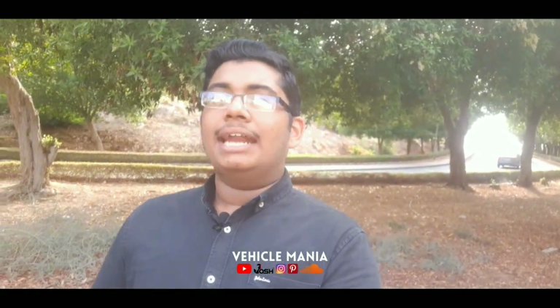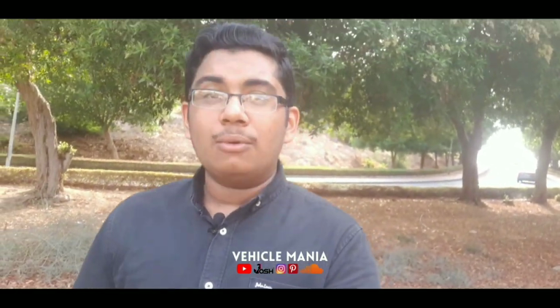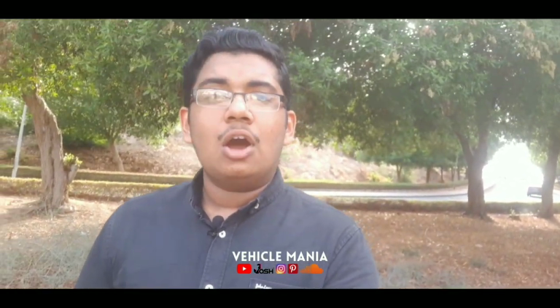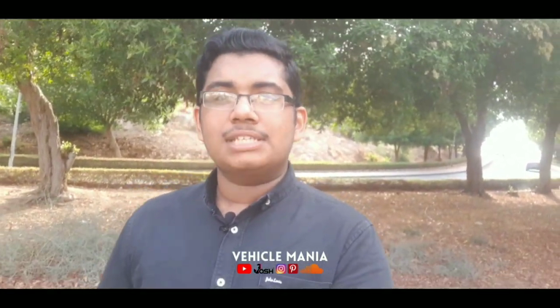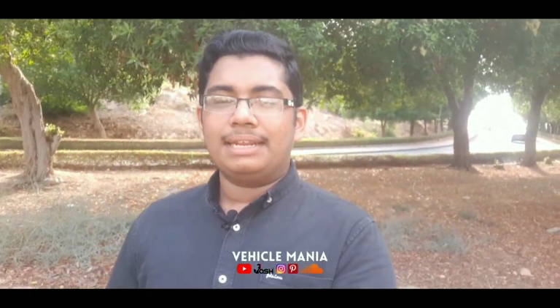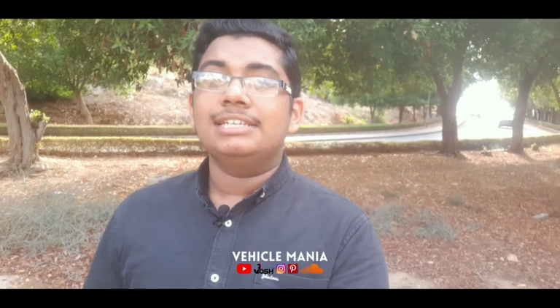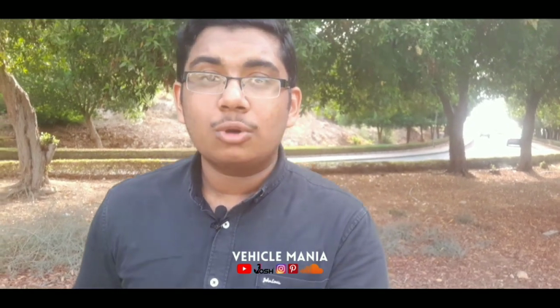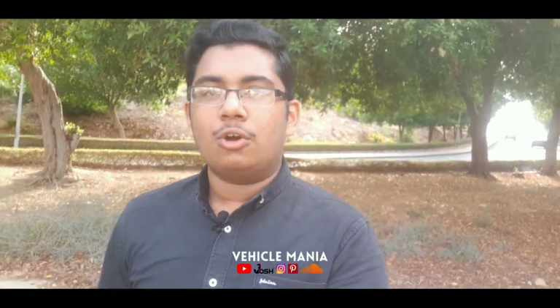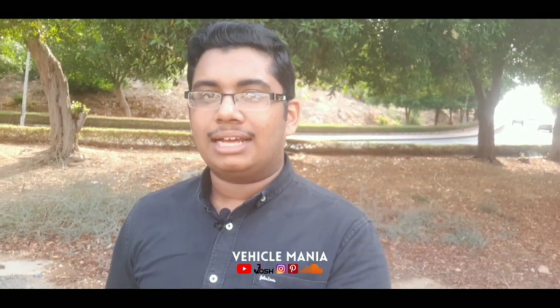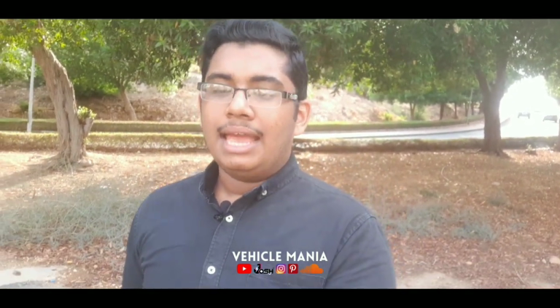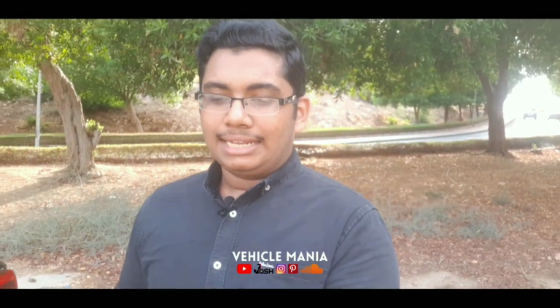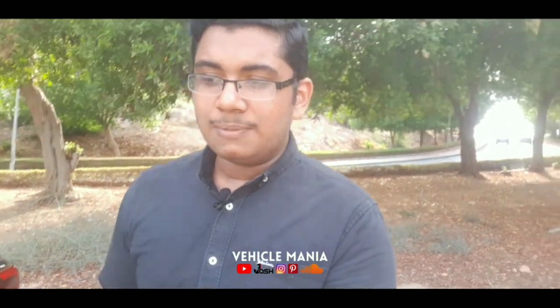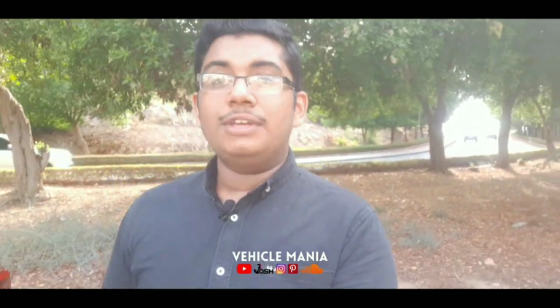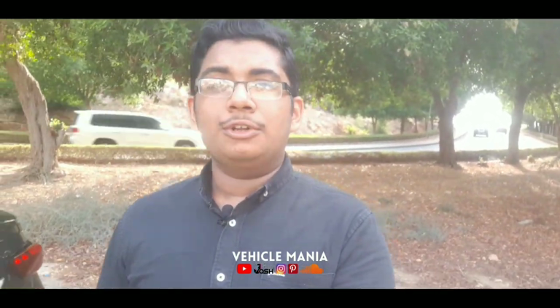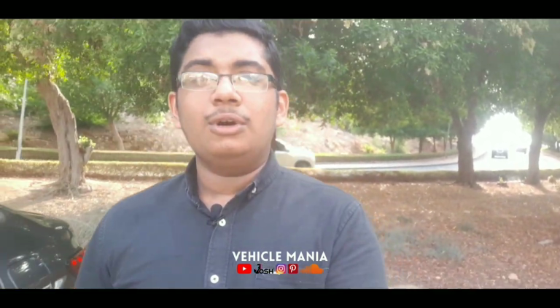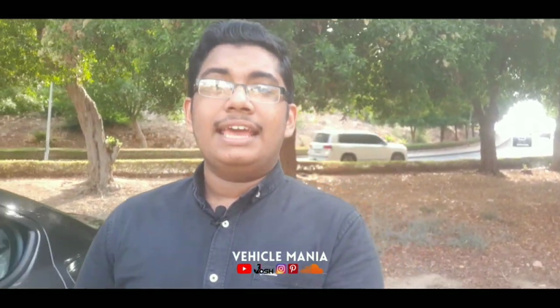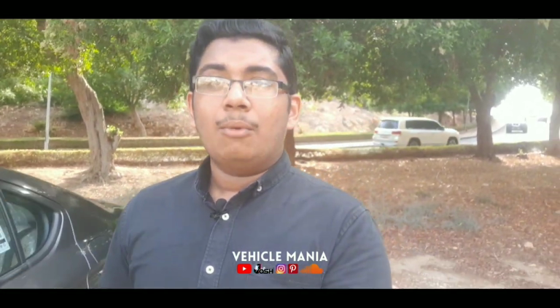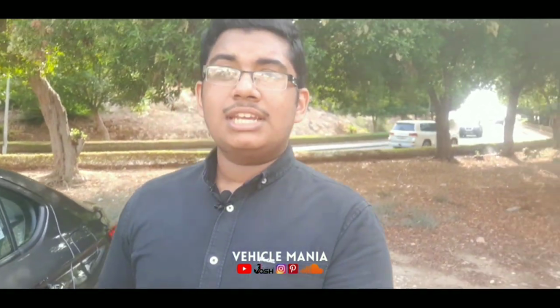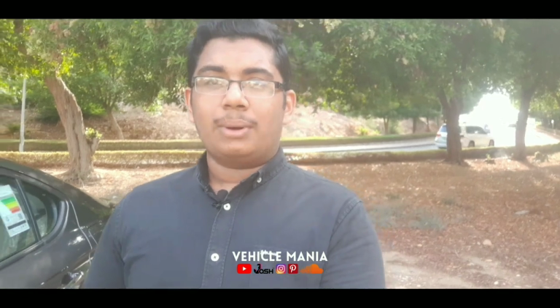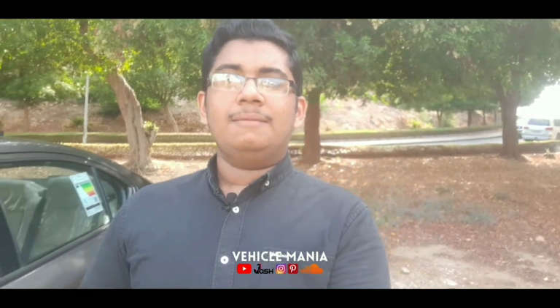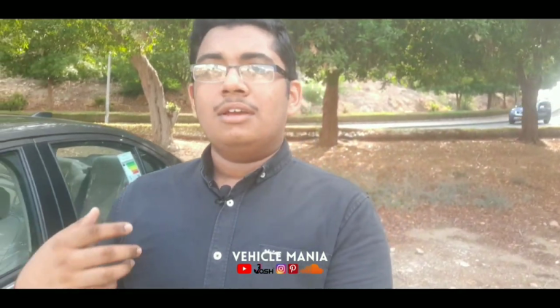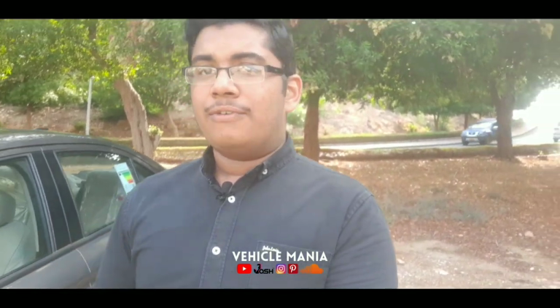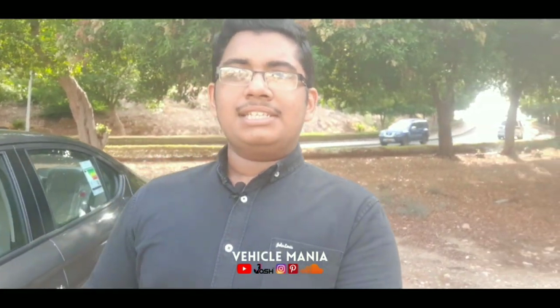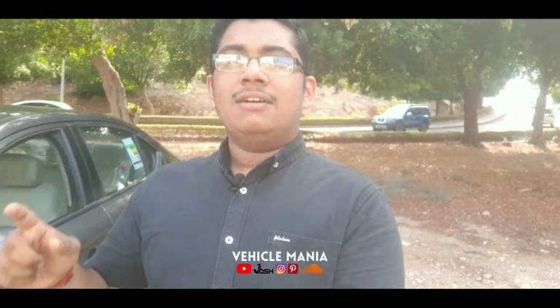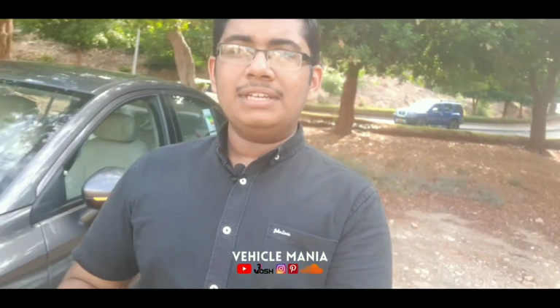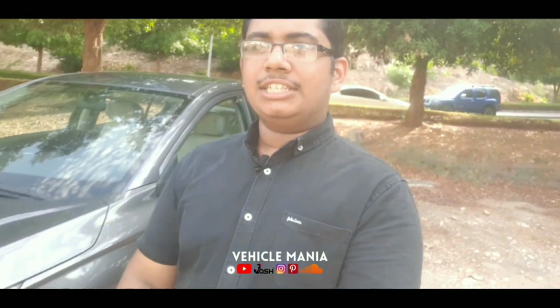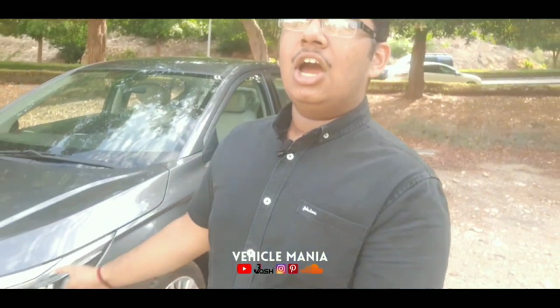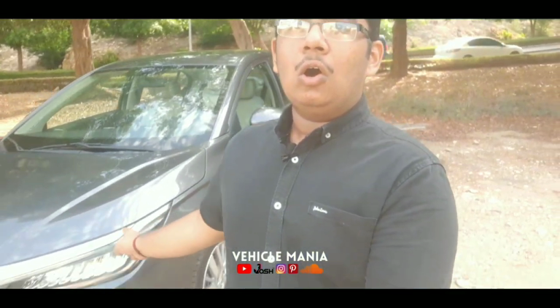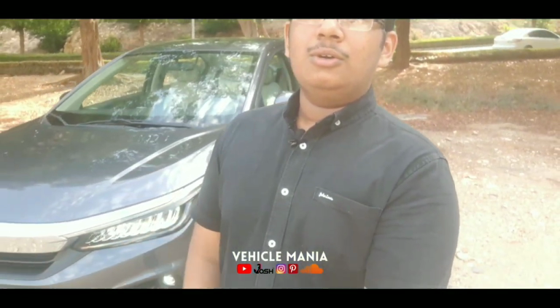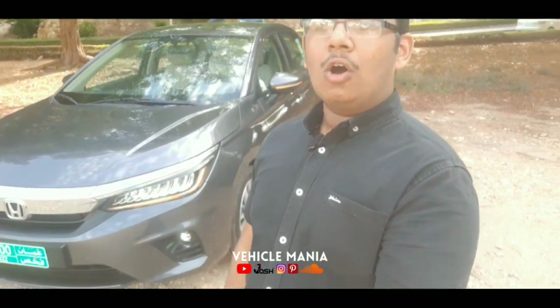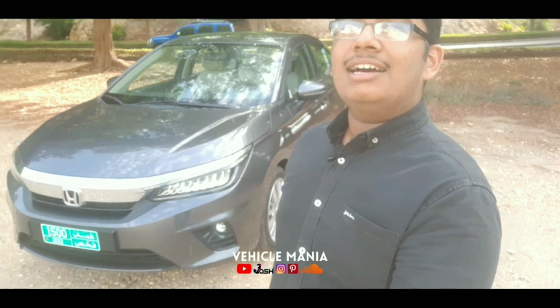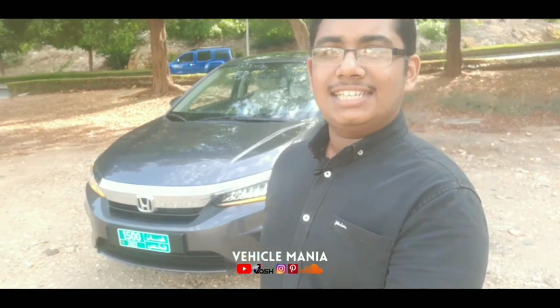The founder of this company is Soichiro Honda. And in this video, we are going to review their most trending, famous, fifth generation, all-new Honda City.